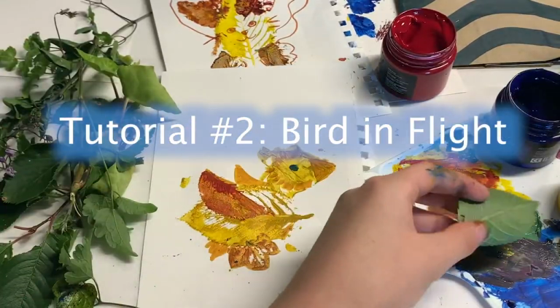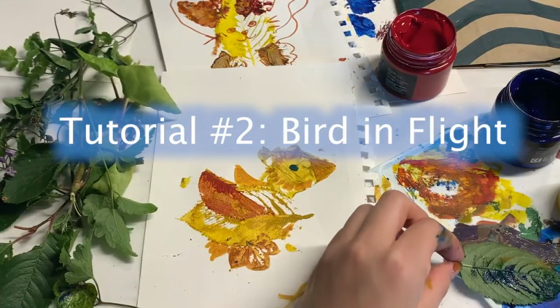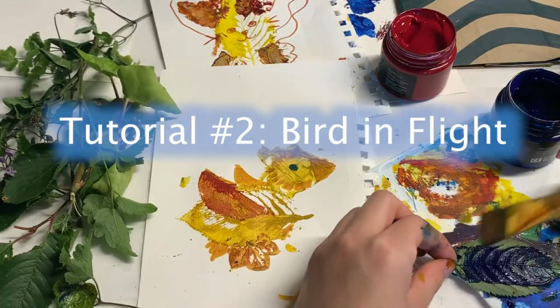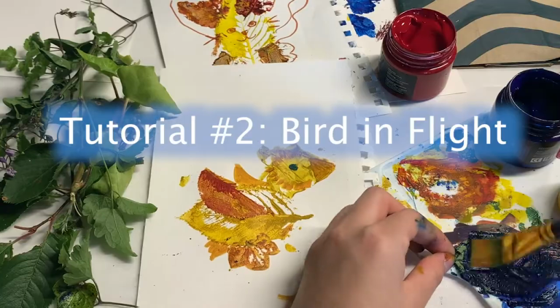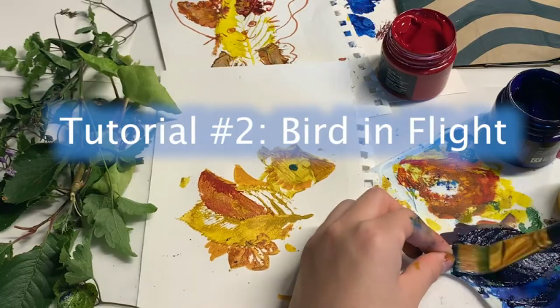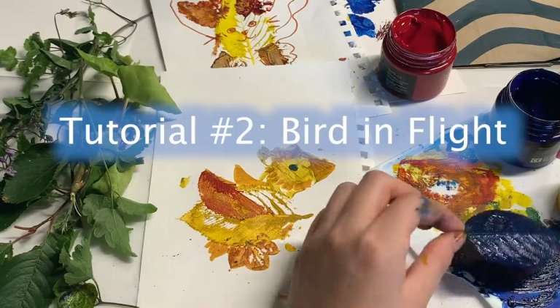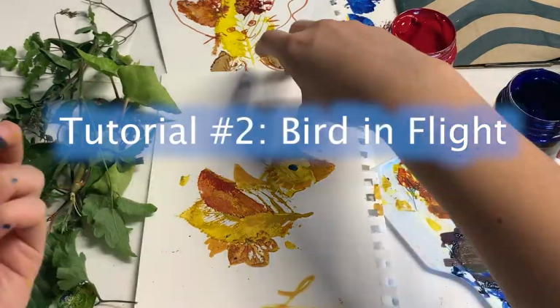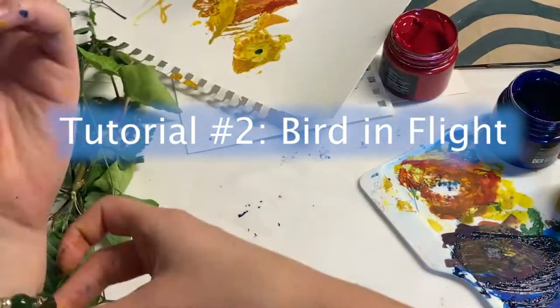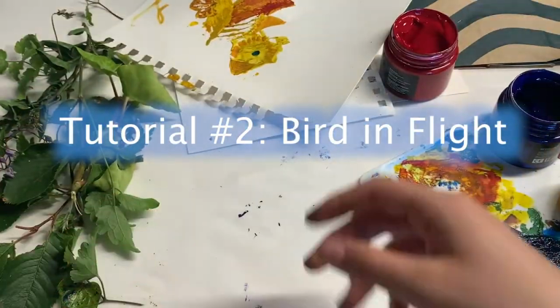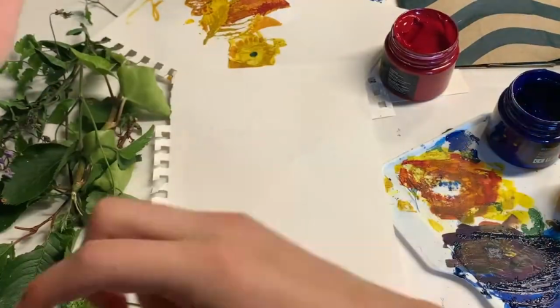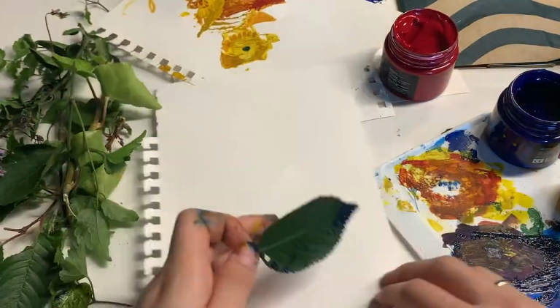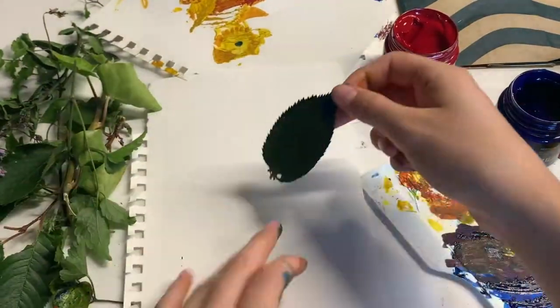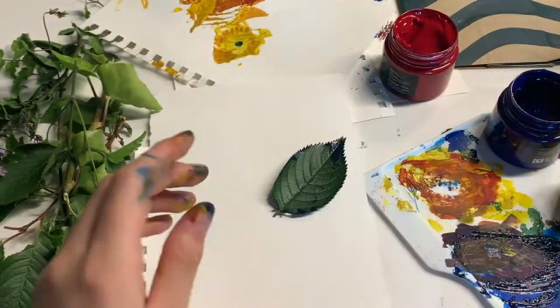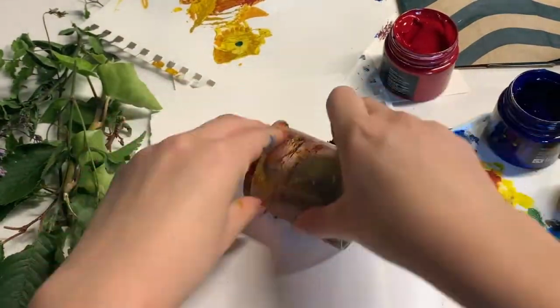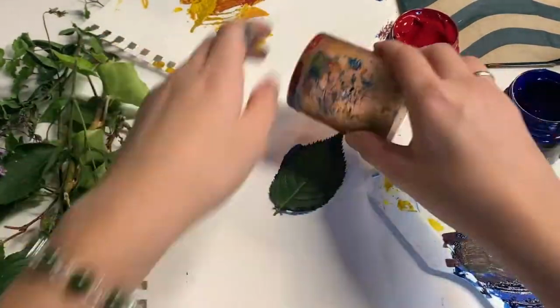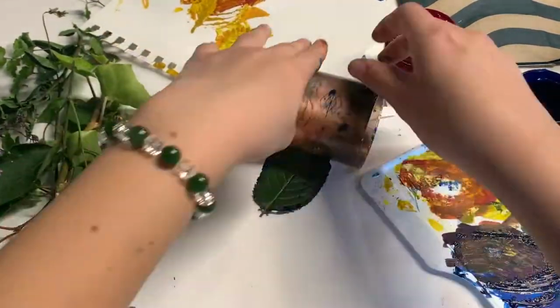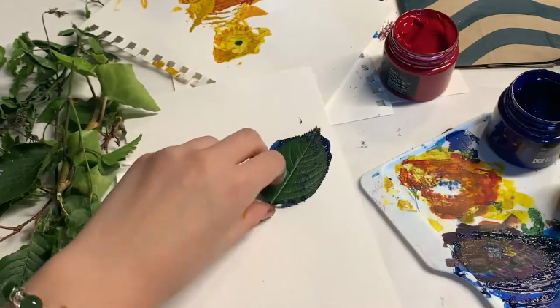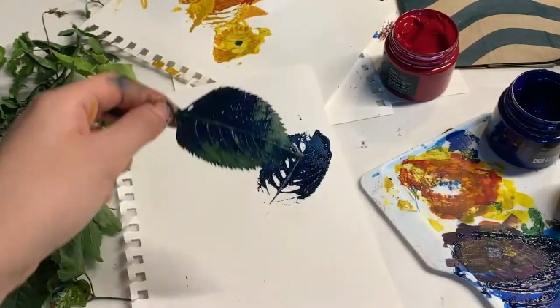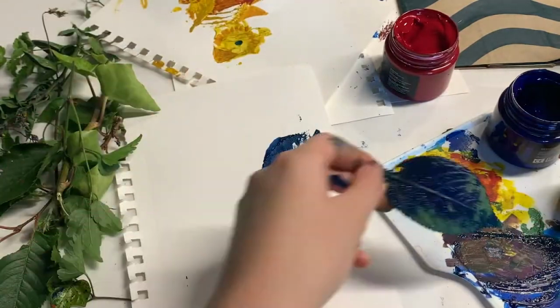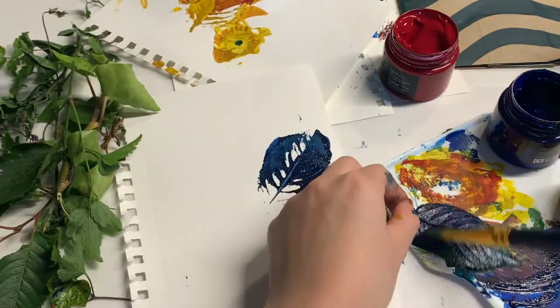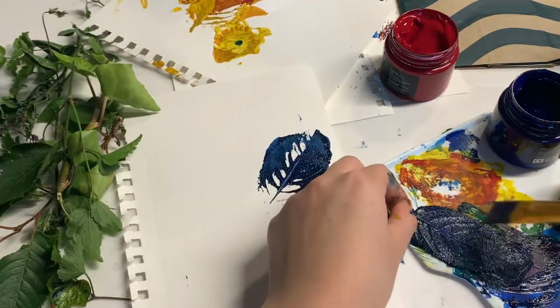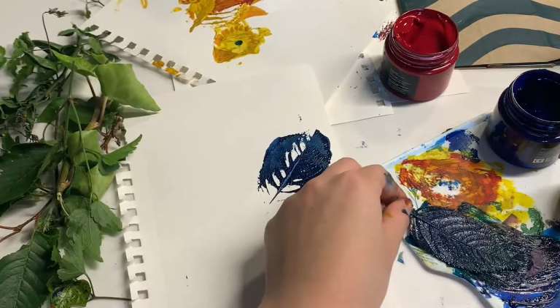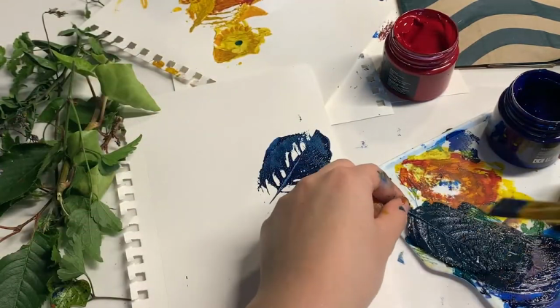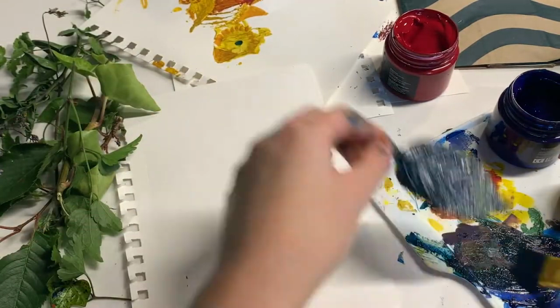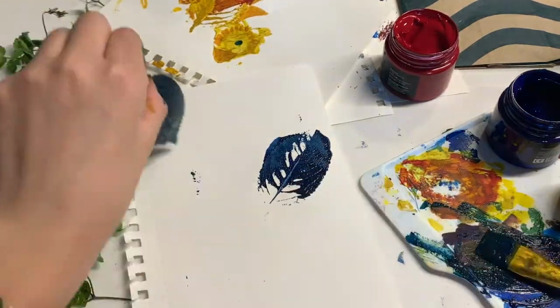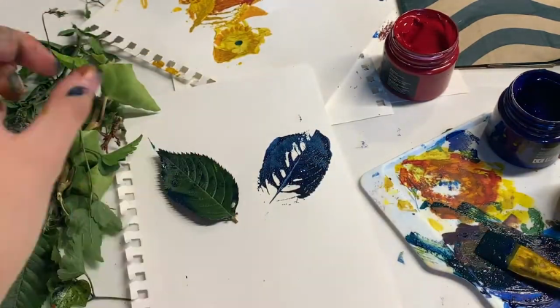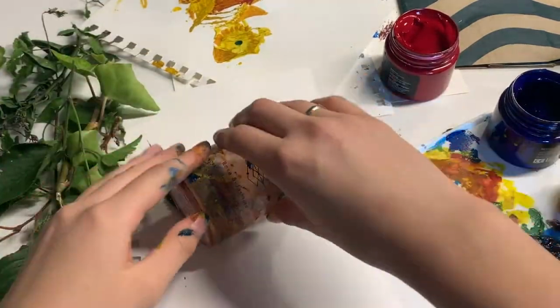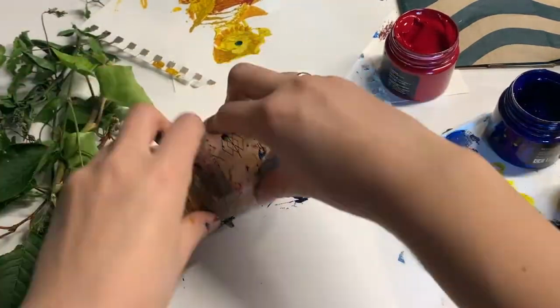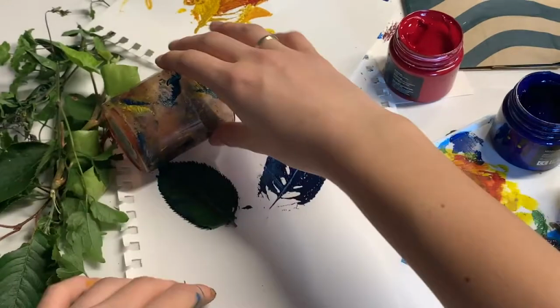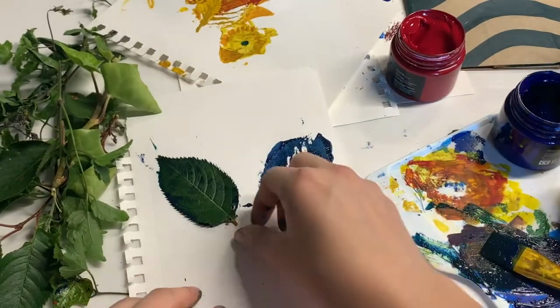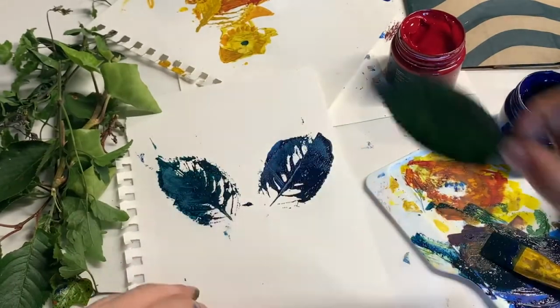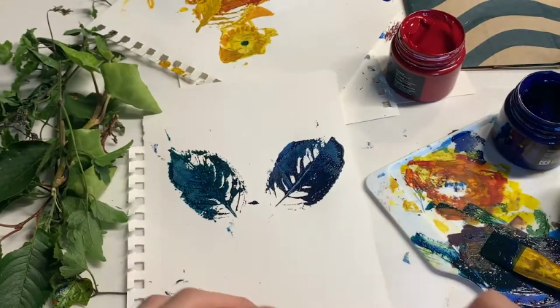Another creature you can make is a bird in flight. To do this one, take one of your larger leaves, coat it, and stamp it at a slight angle. Then stamp again, mirroring your first one. These will be the wings of the bird.